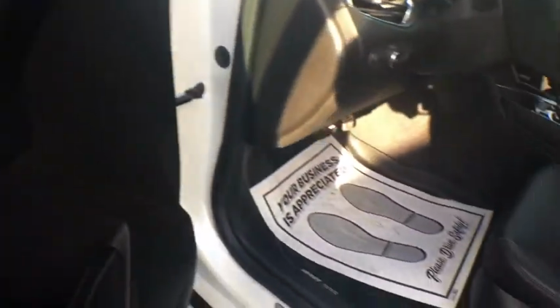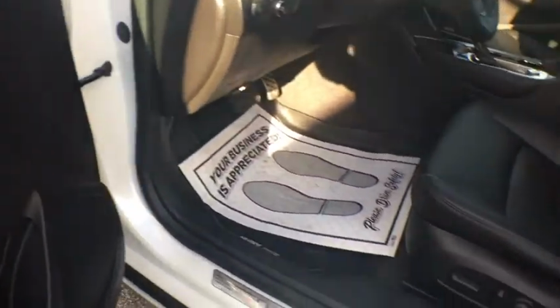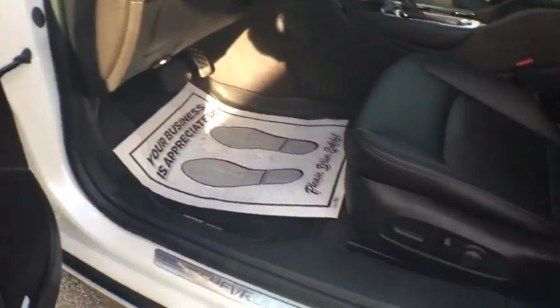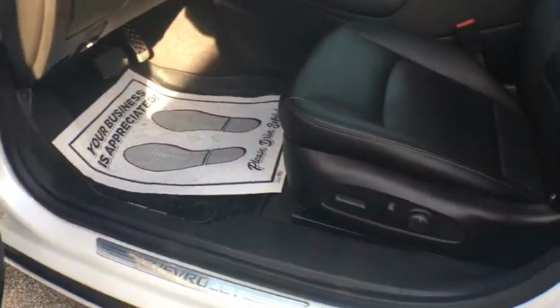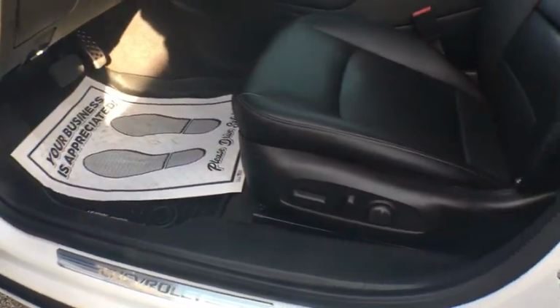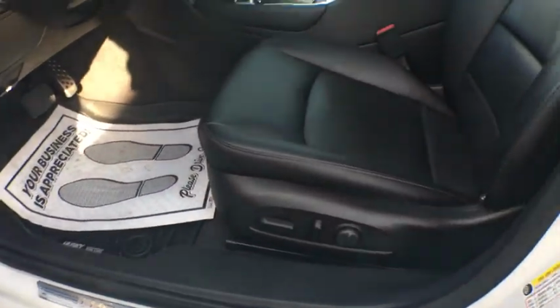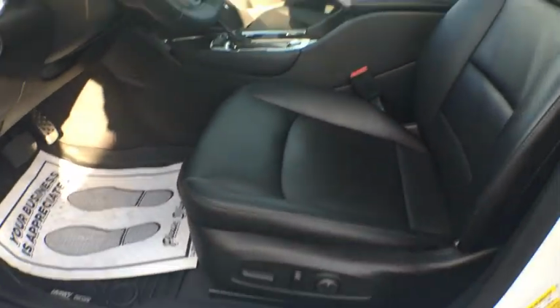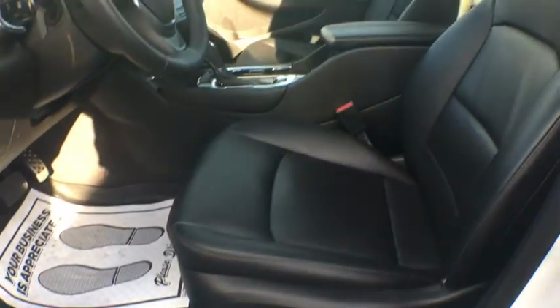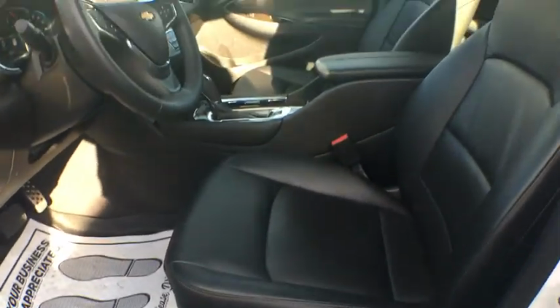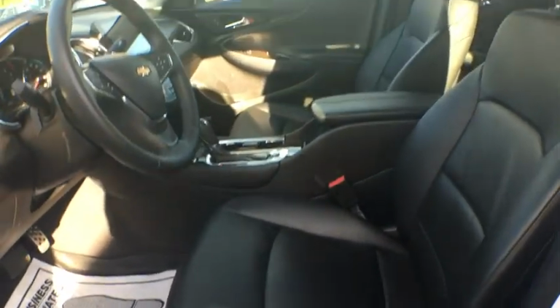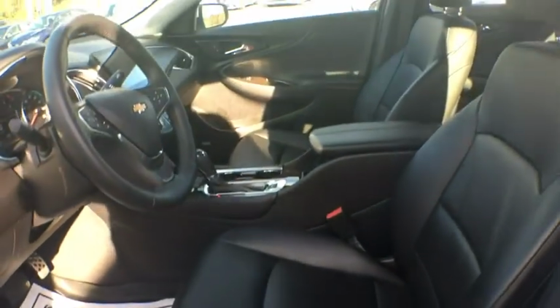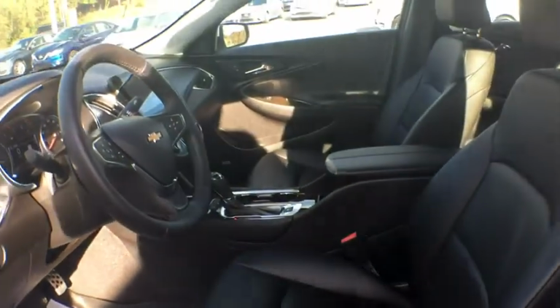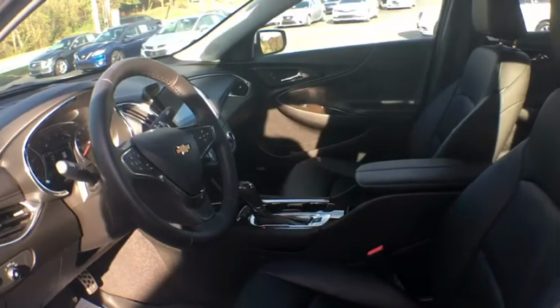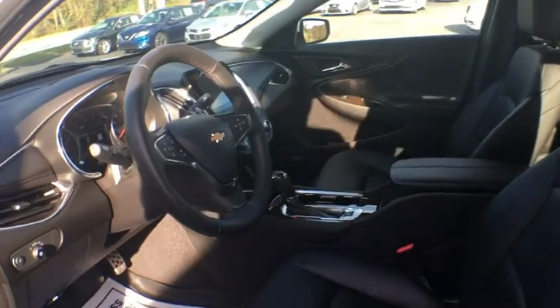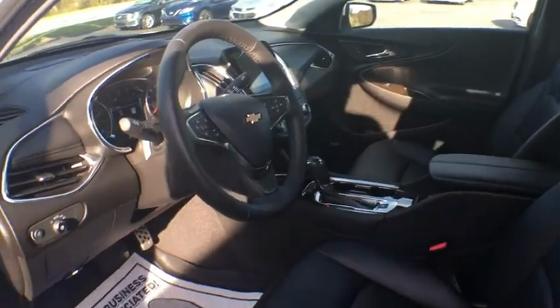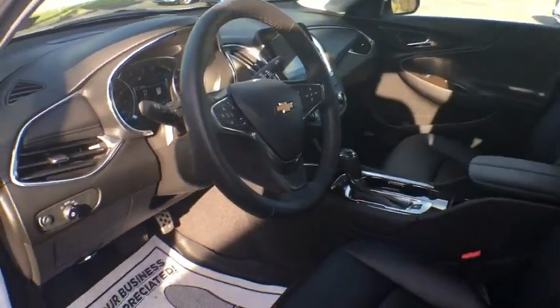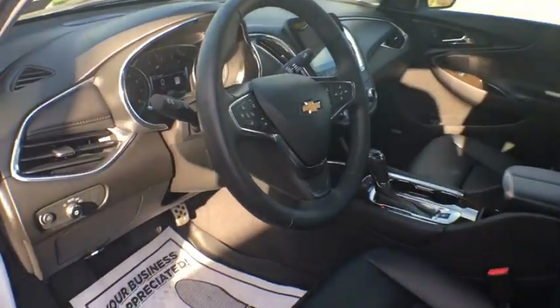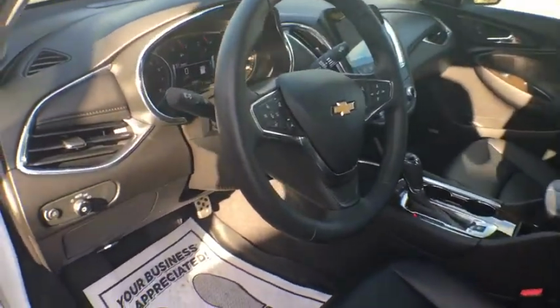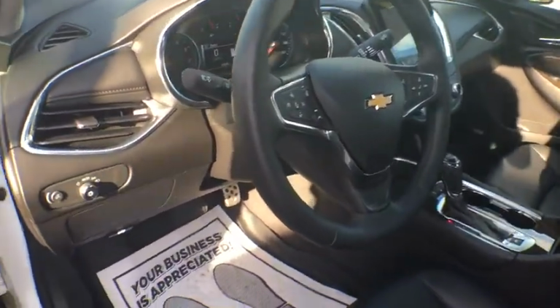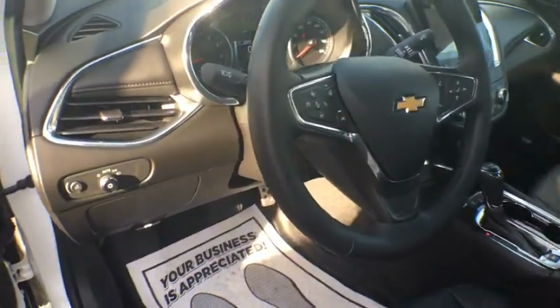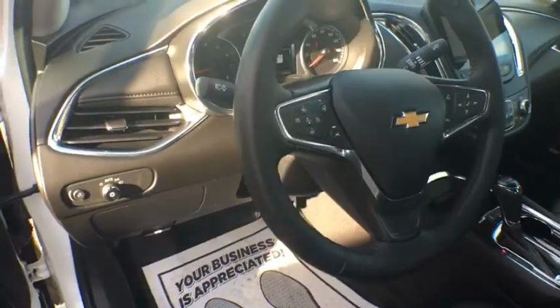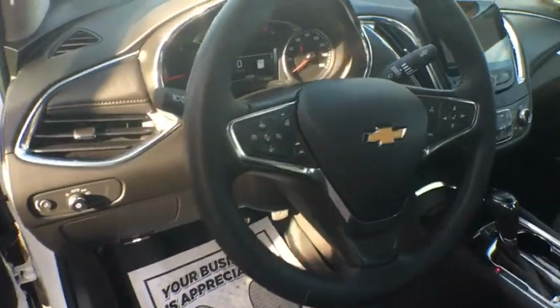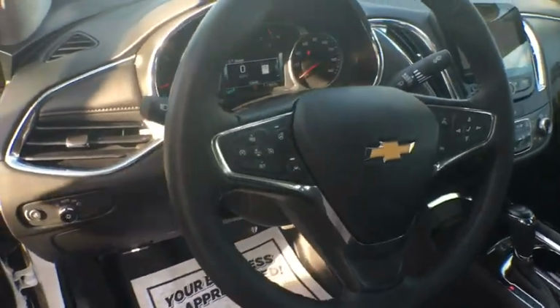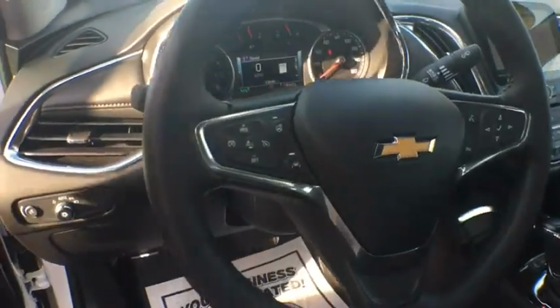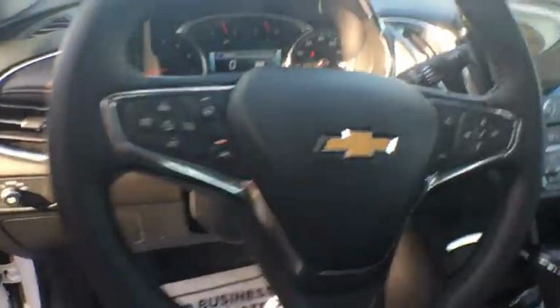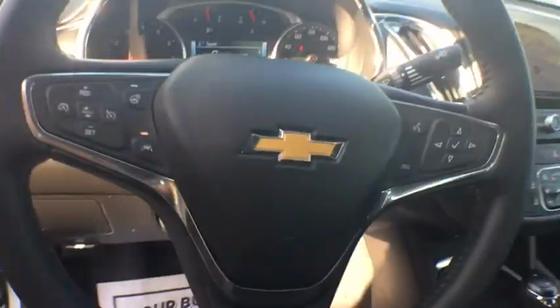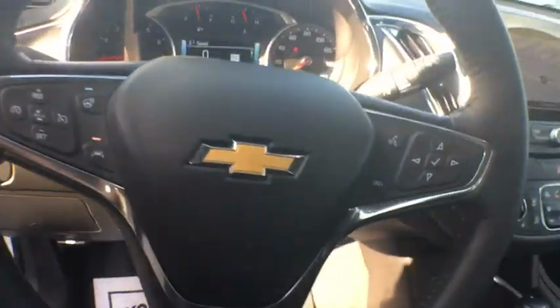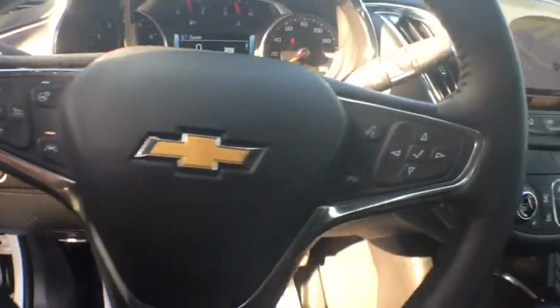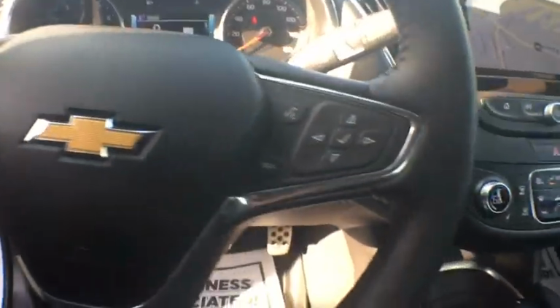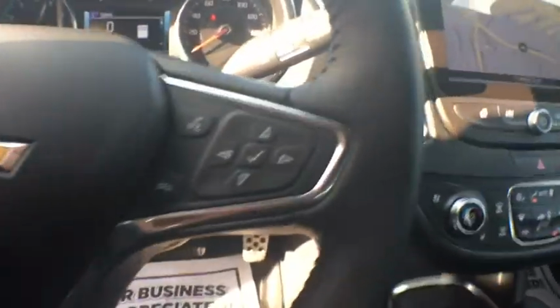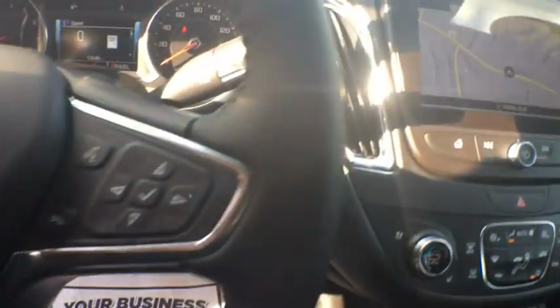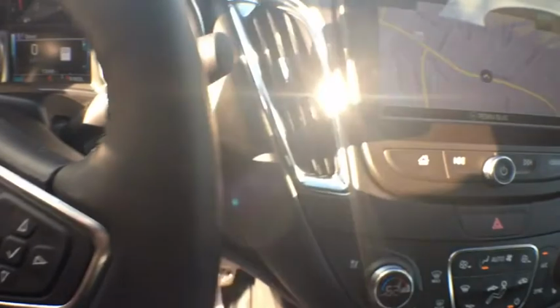Cruise control, anti-theft security system, rear defroster, power brakes, heated steering wheel, power locks, trip computer, and power windows.